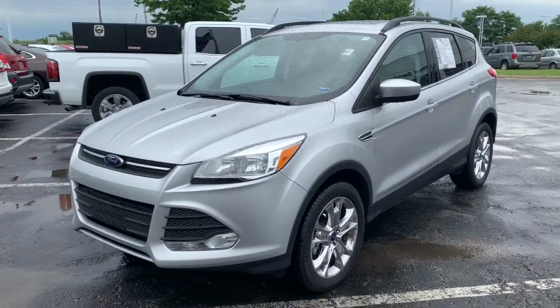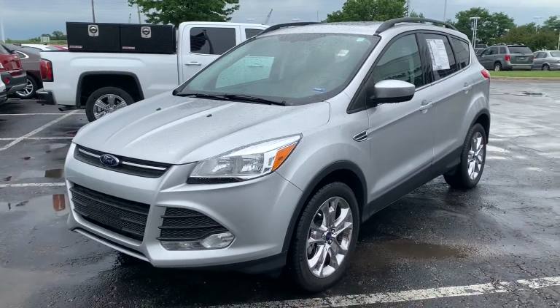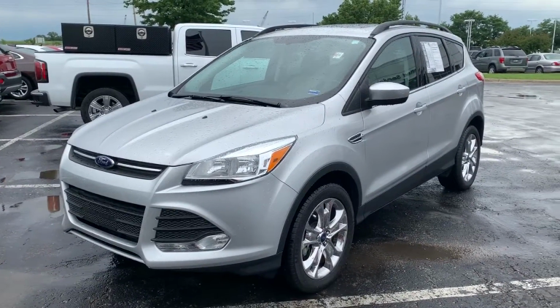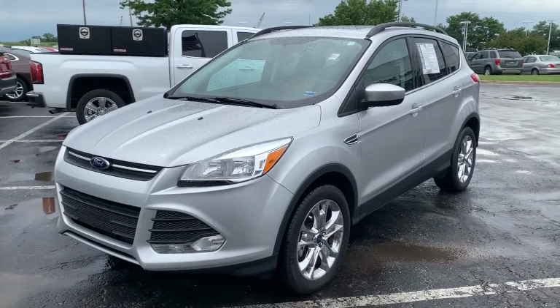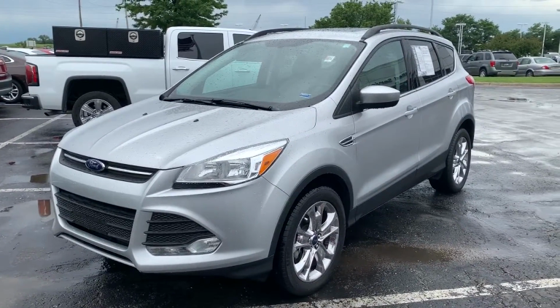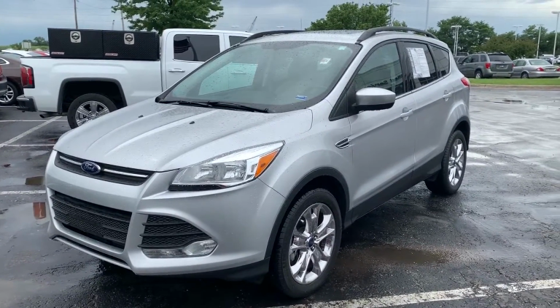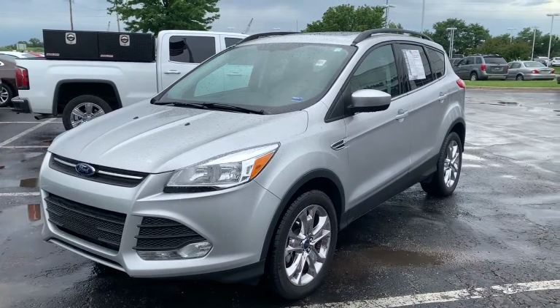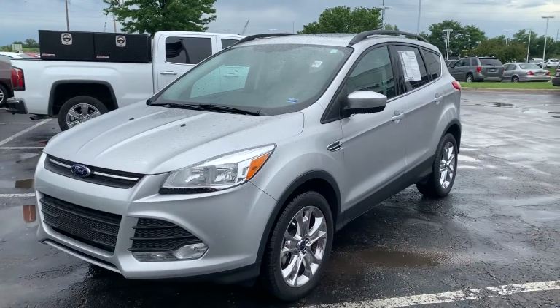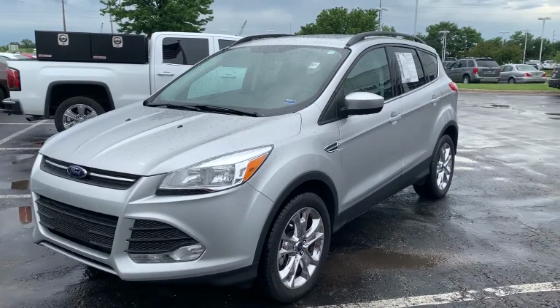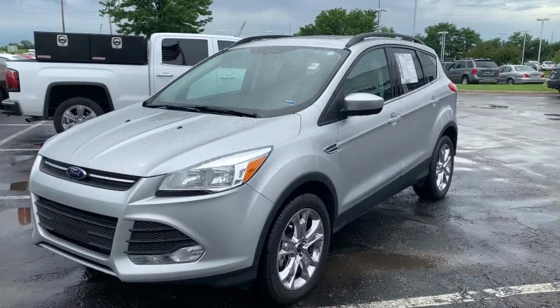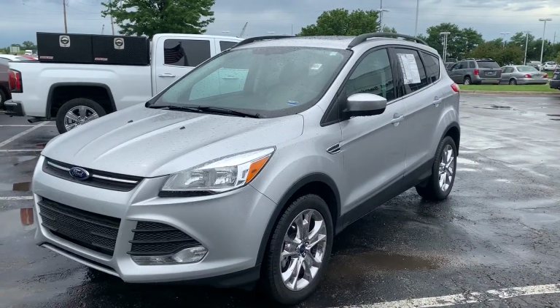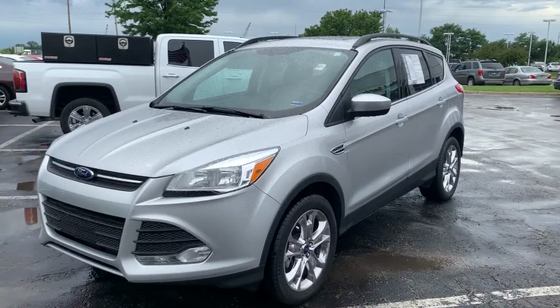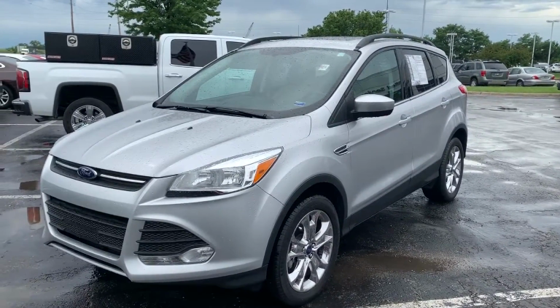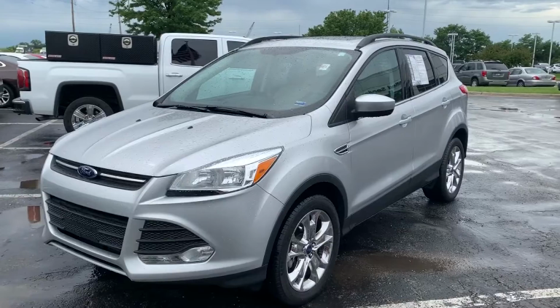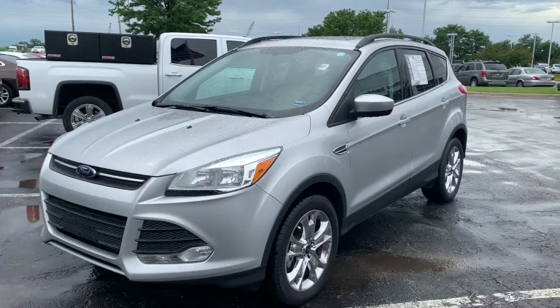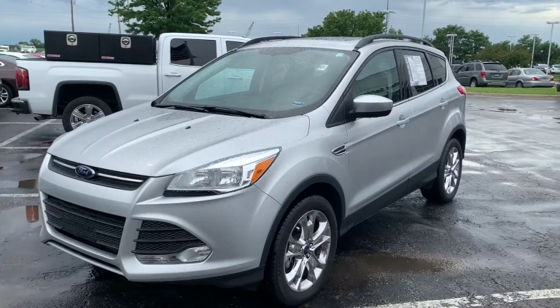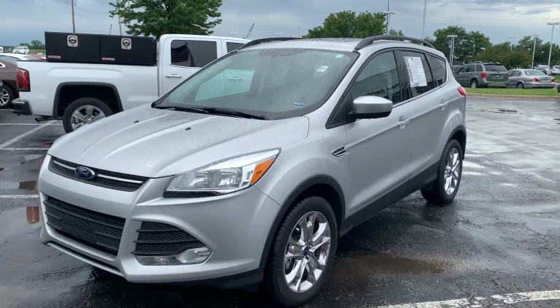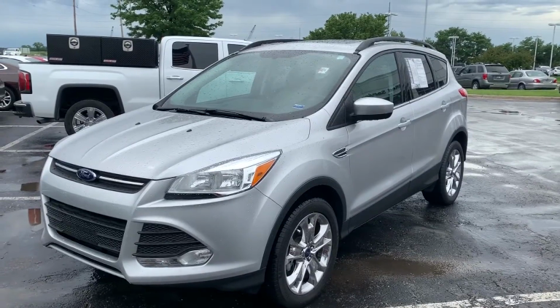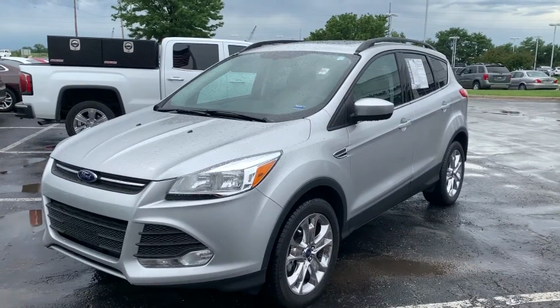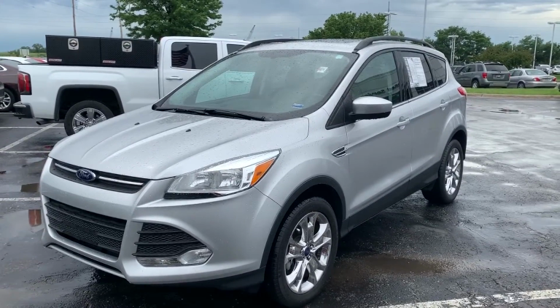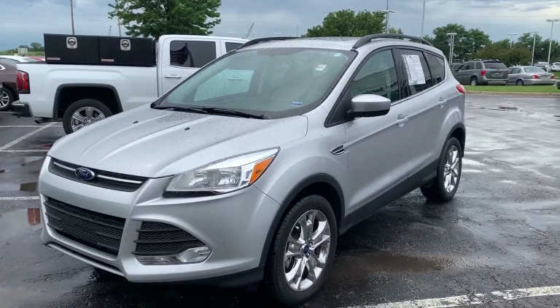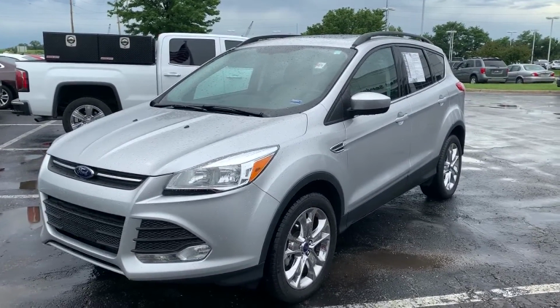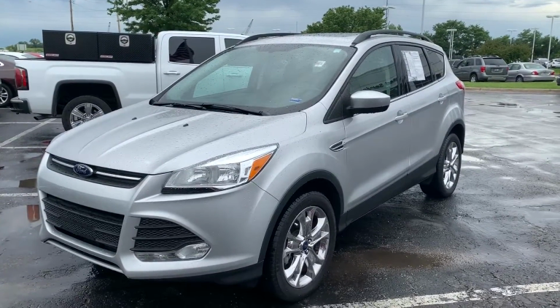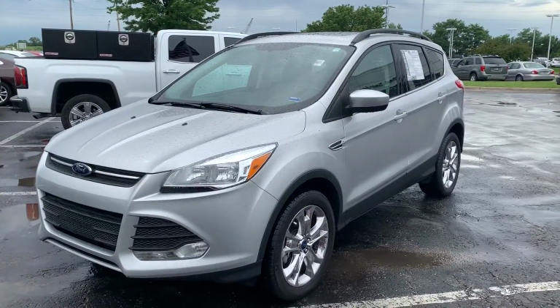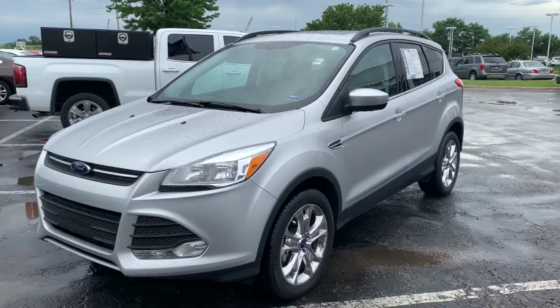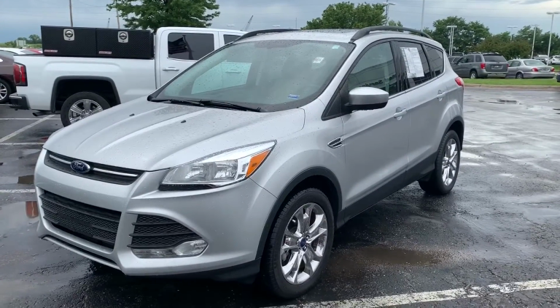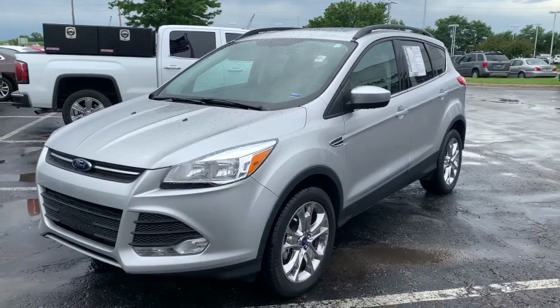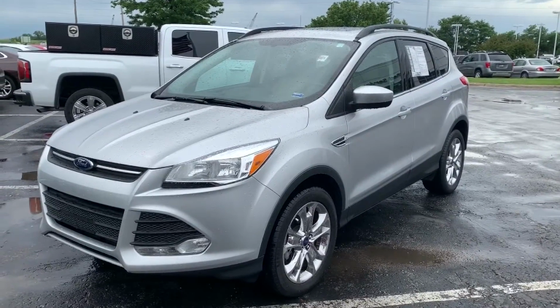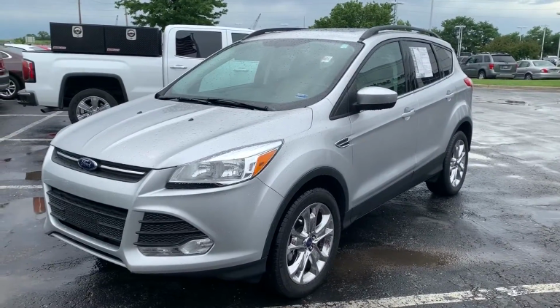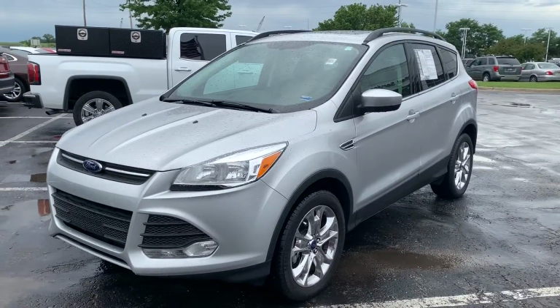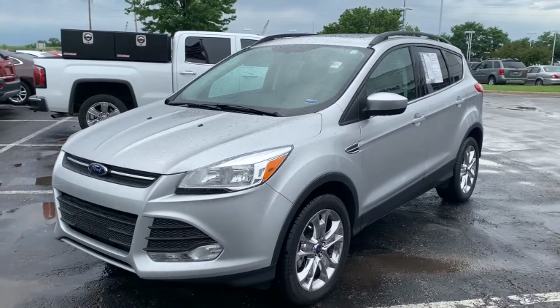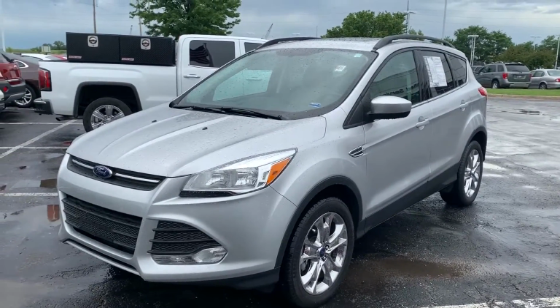Hey guys, Matthew Cresson here at Reed Buick GMC in Kansas City, Missouri, getting you some information on our 2015 Ford Escape SE.